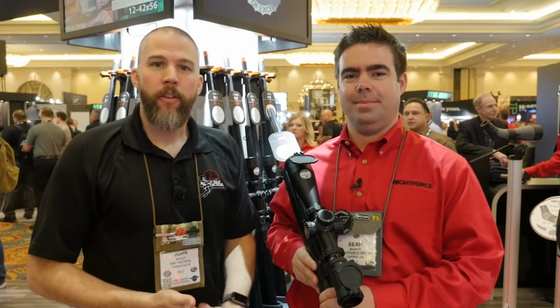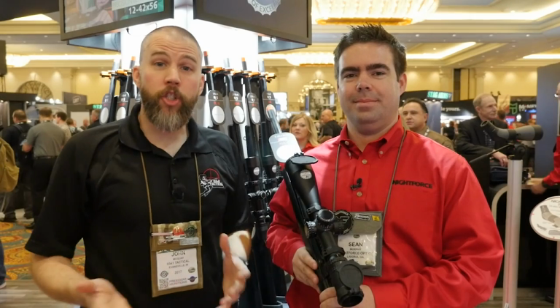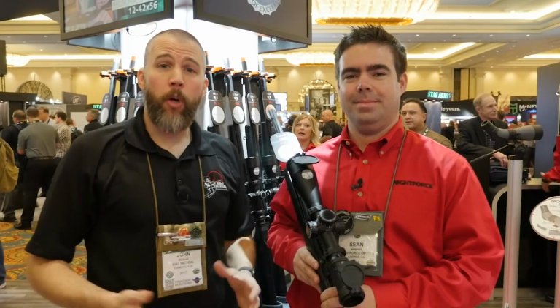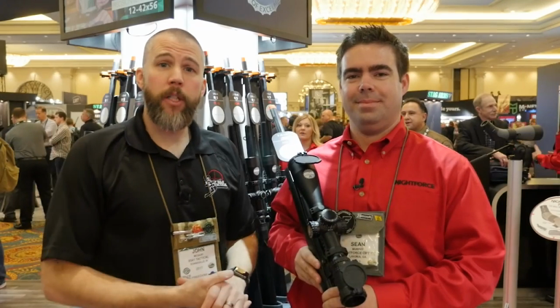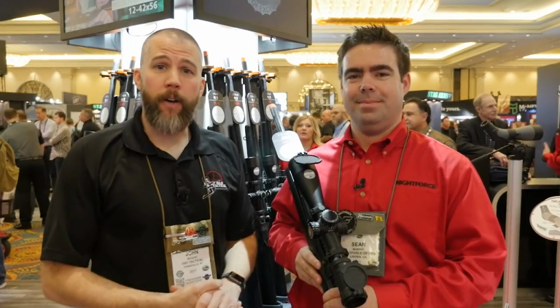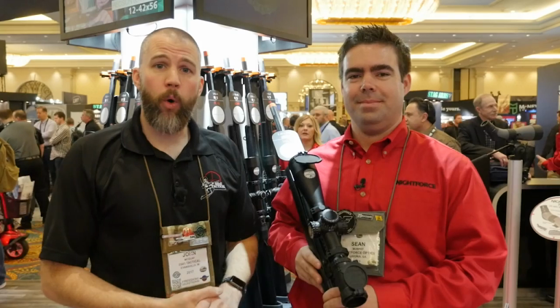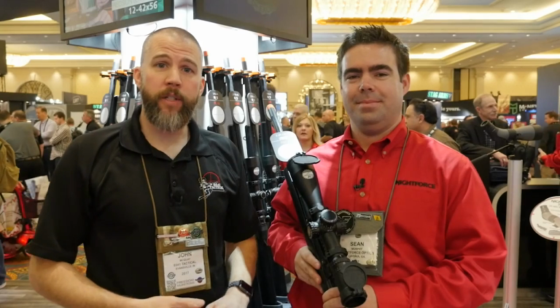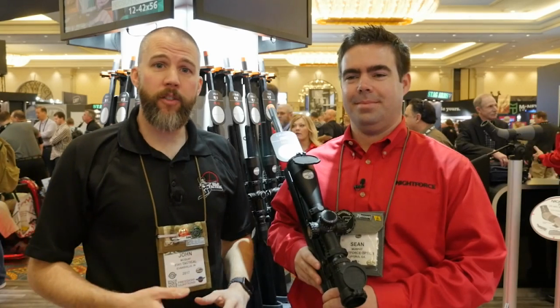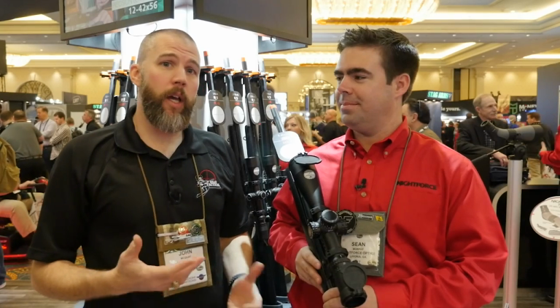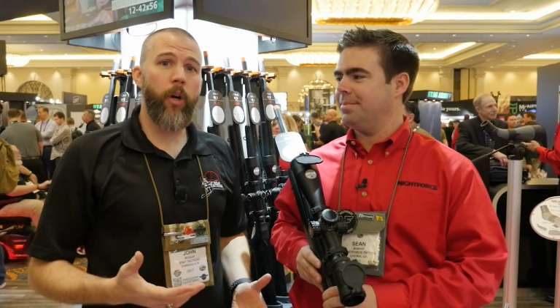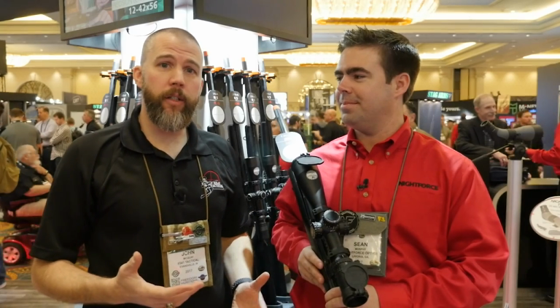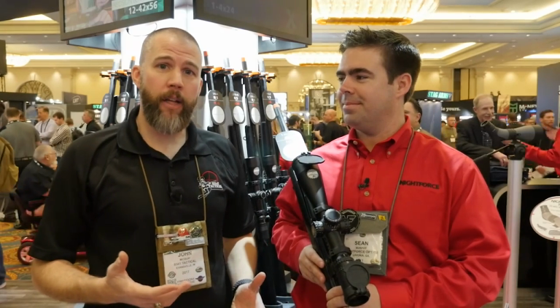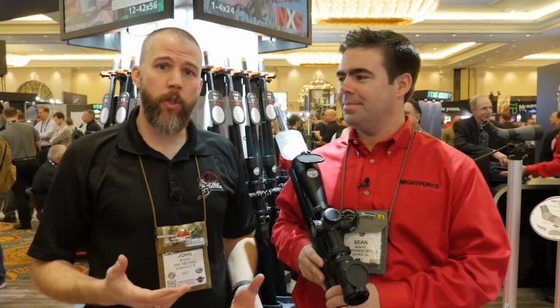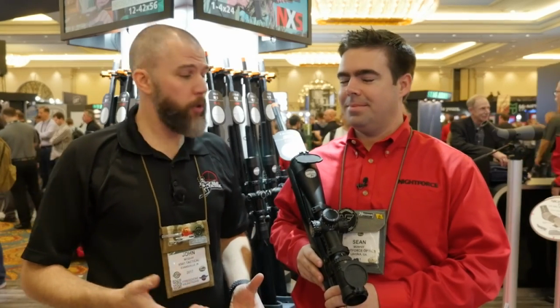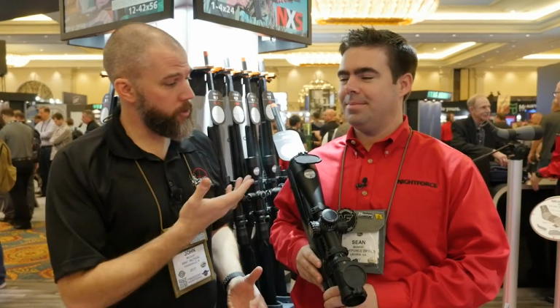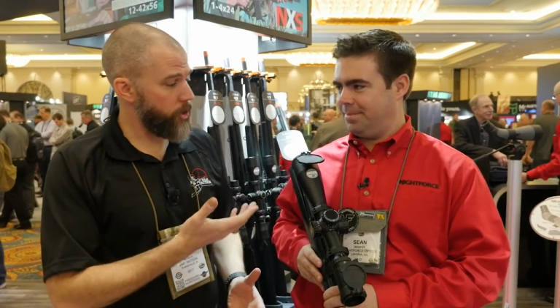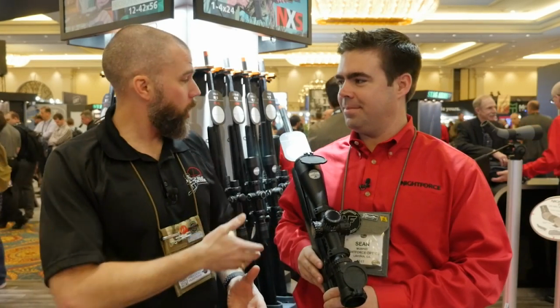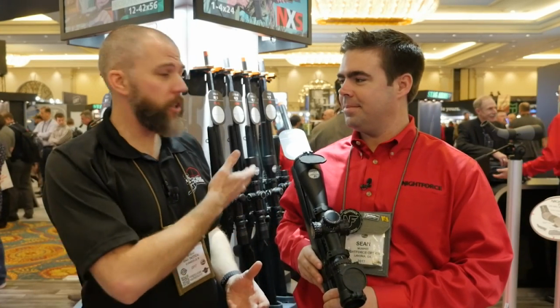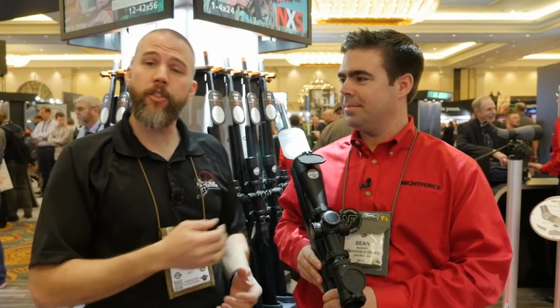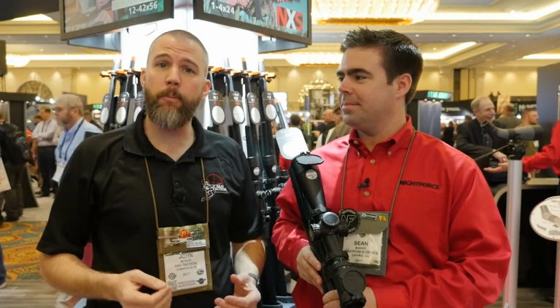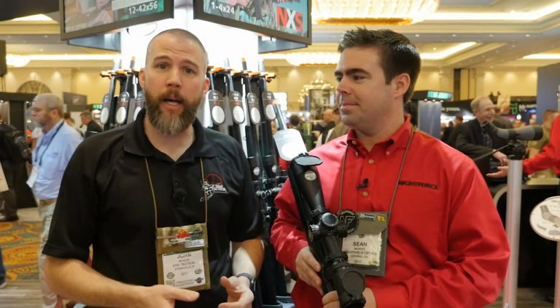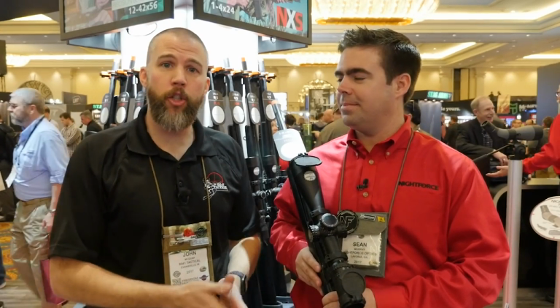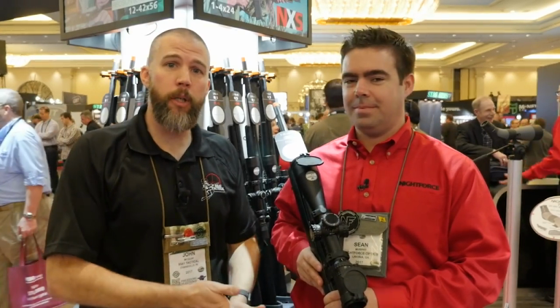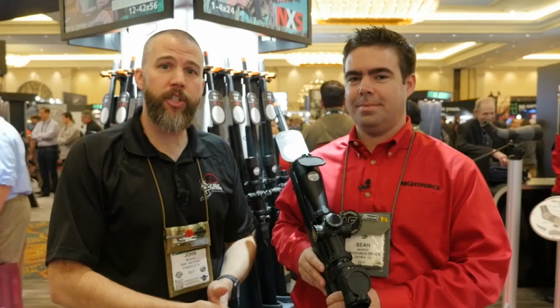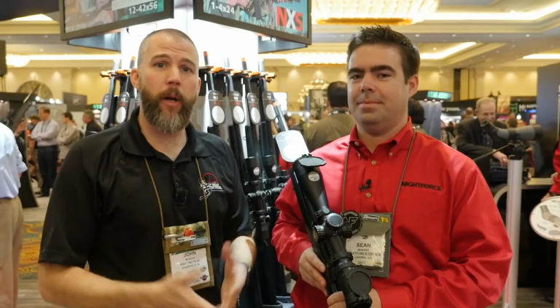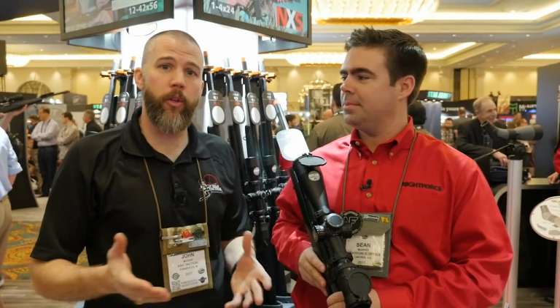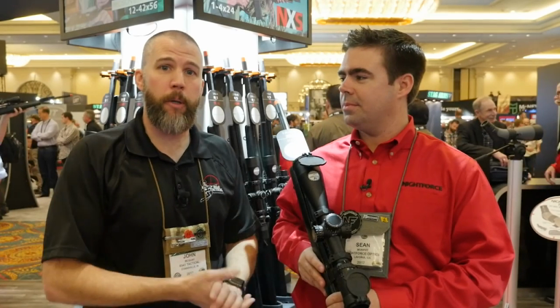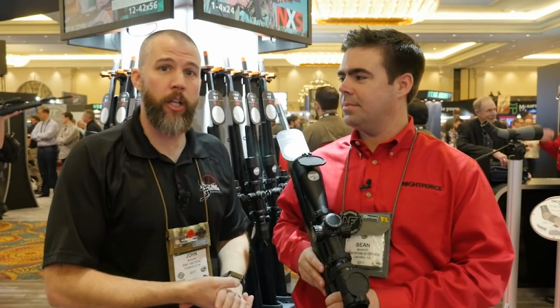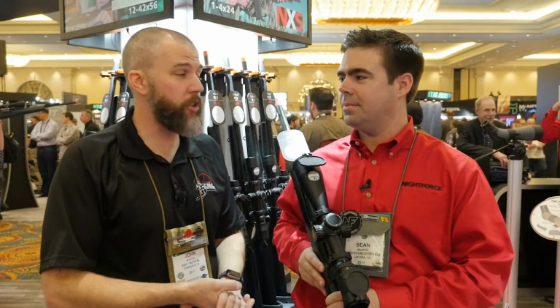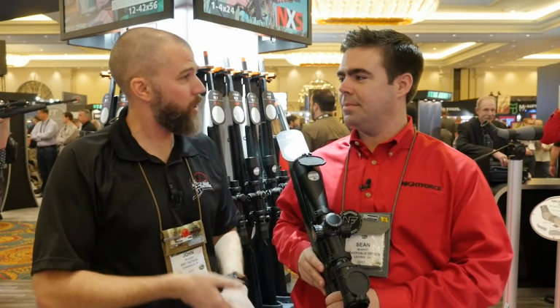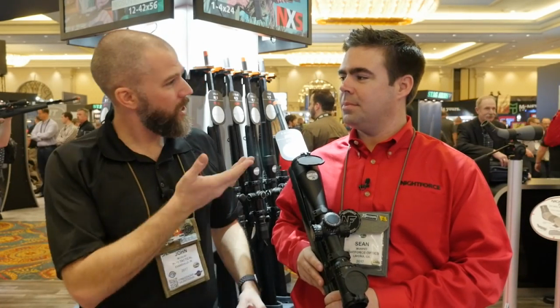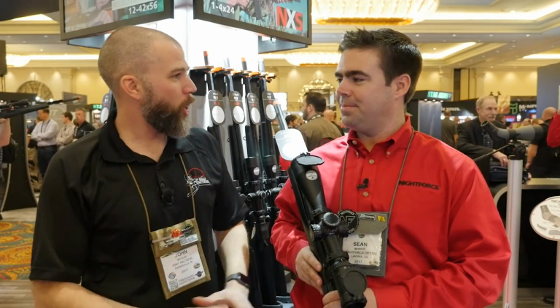This is John McQuay with 8541 Tactical and we're here in the Night Force booth. We're going to talk to Sean. He's going to tell us a little bit about the new MIL-C reticle that will be available this year.